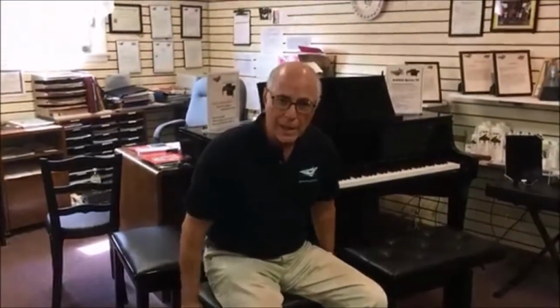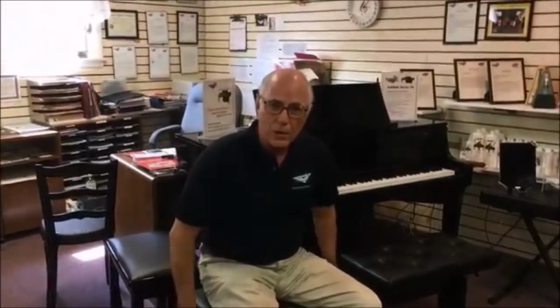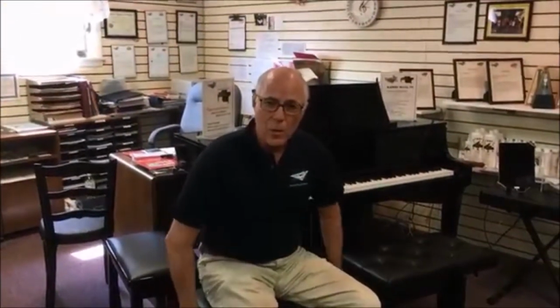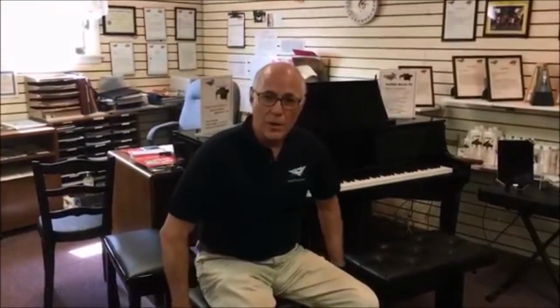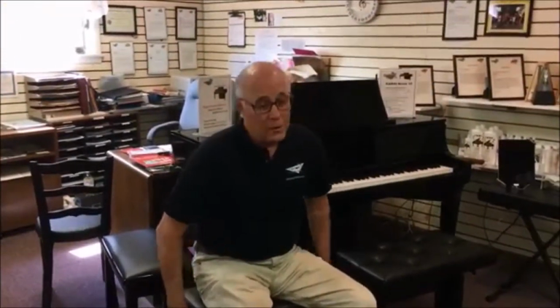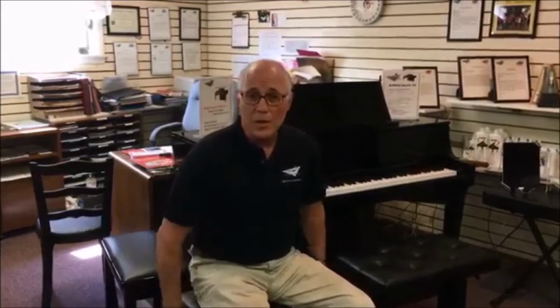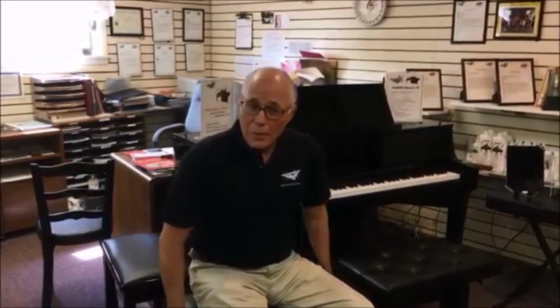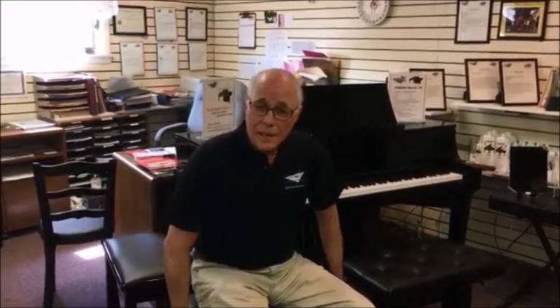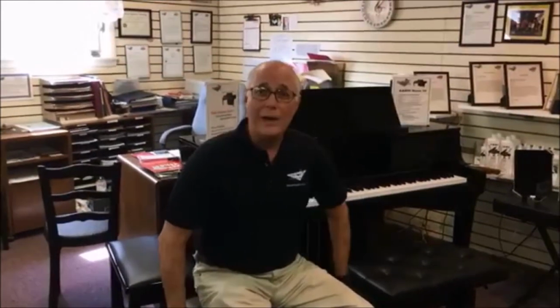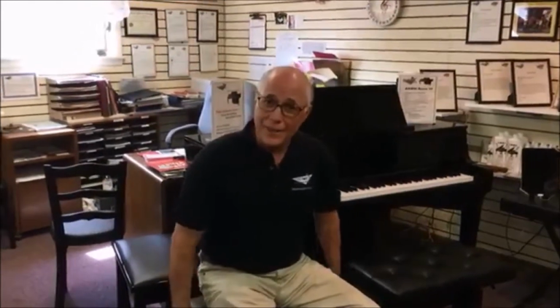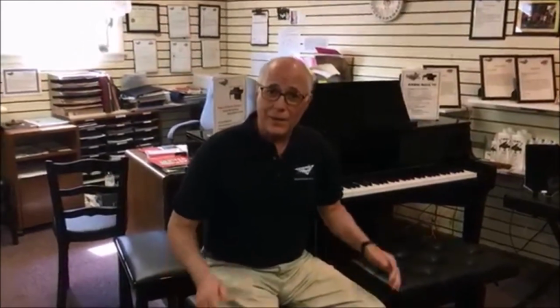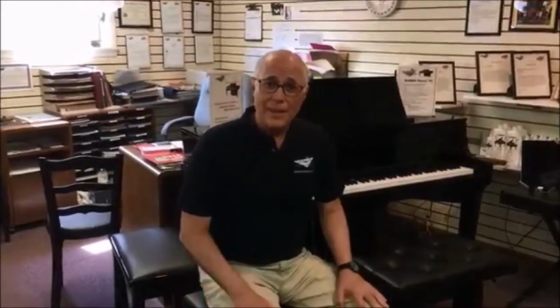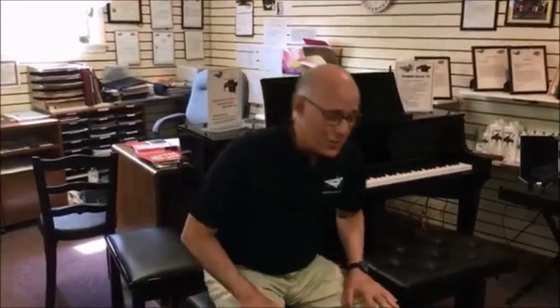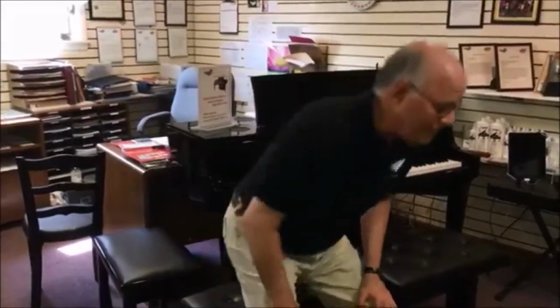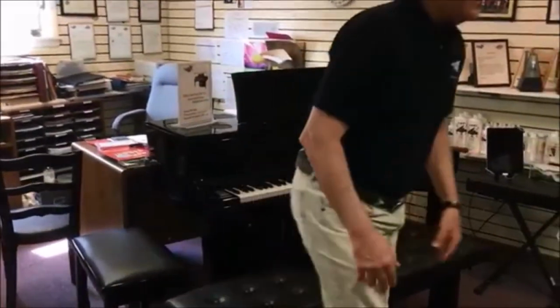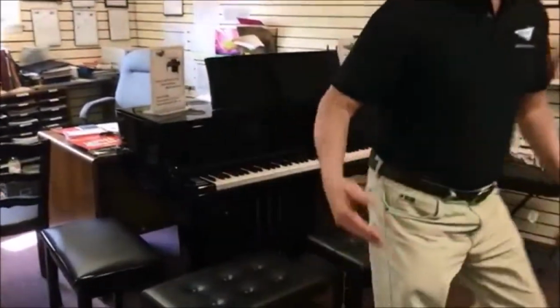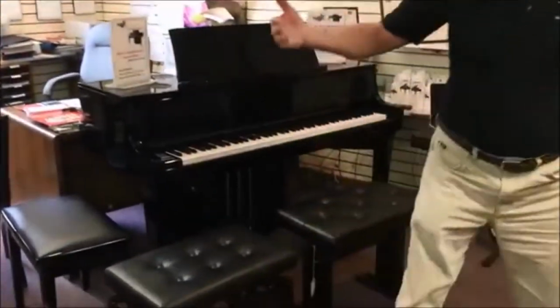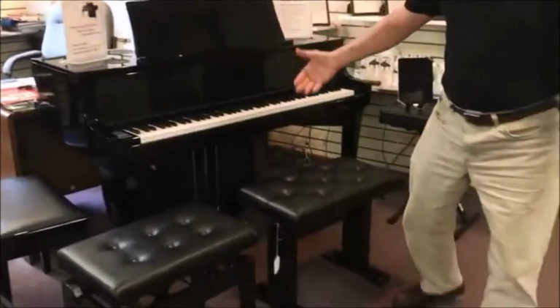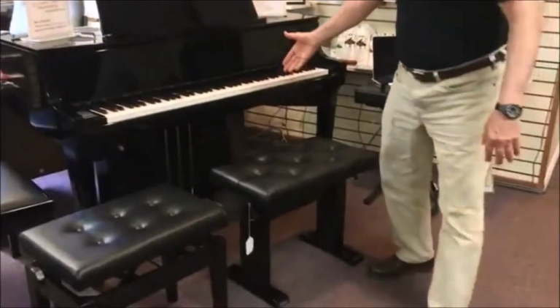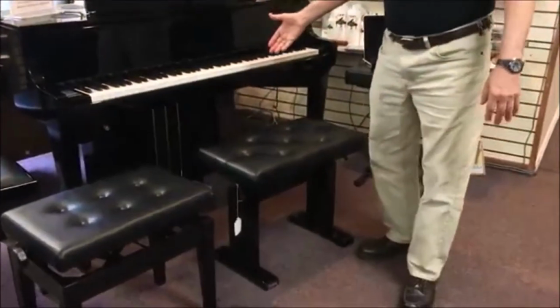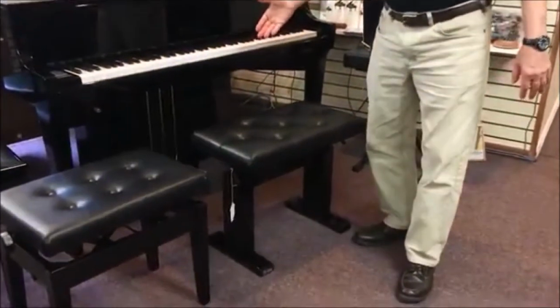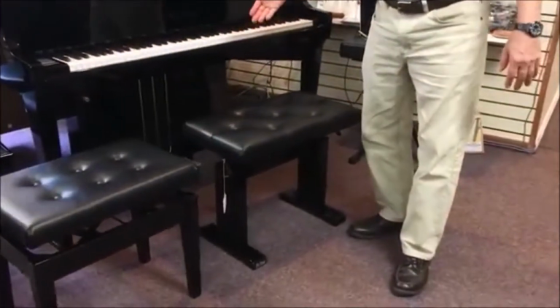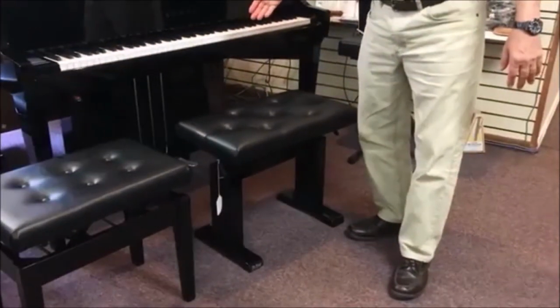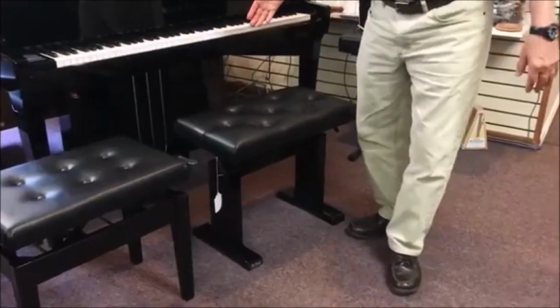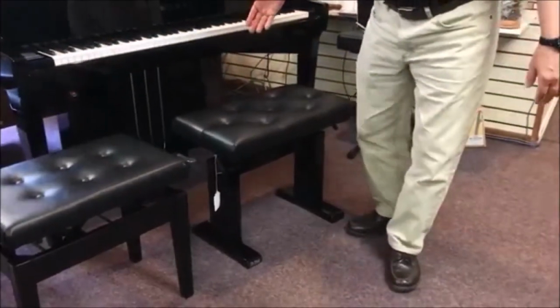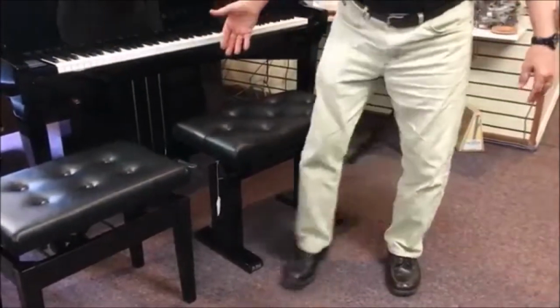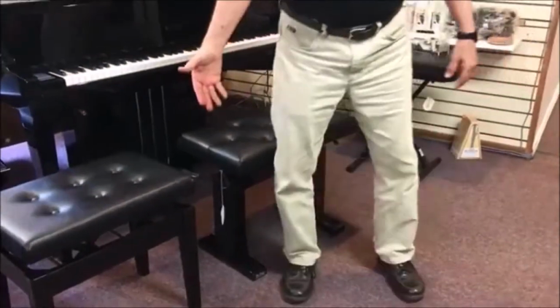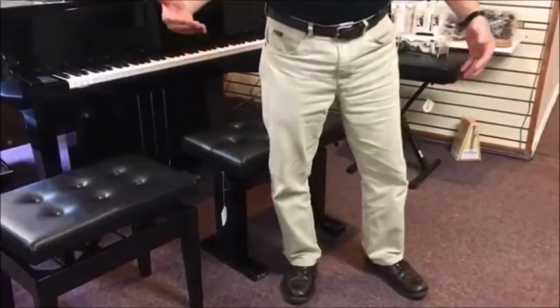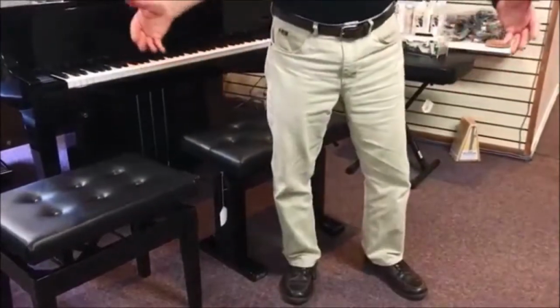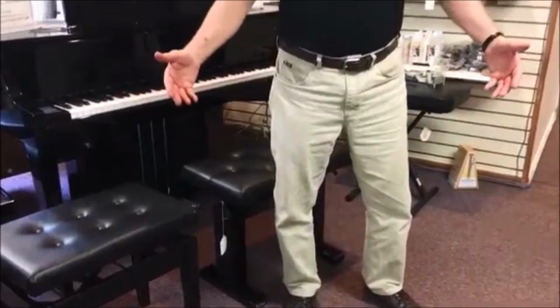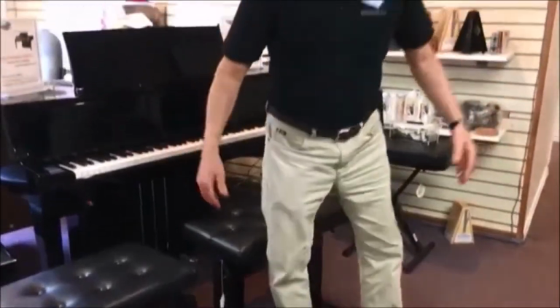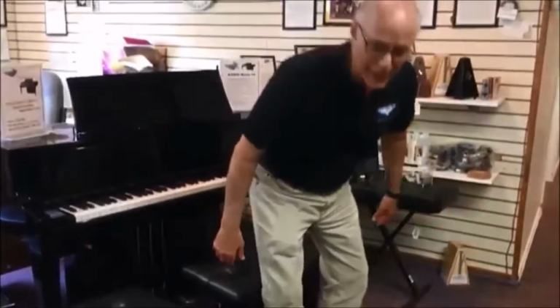Announcing the hydraulic bench that we just got in. It's a wonderful heavy-duty bench that makes it so easy to adjust your height.